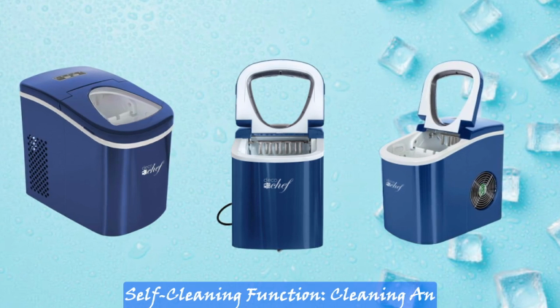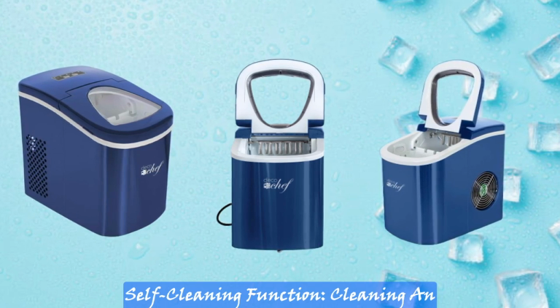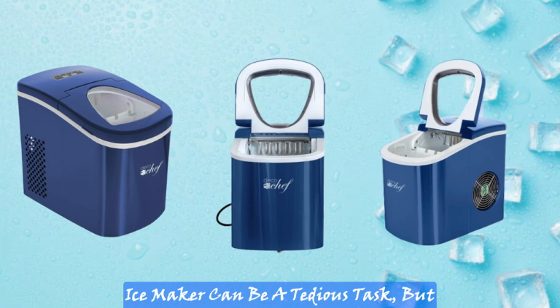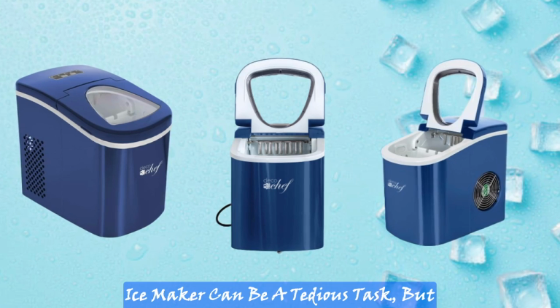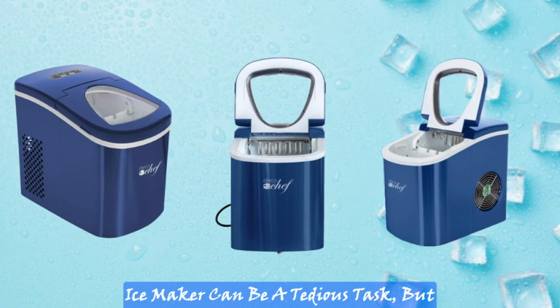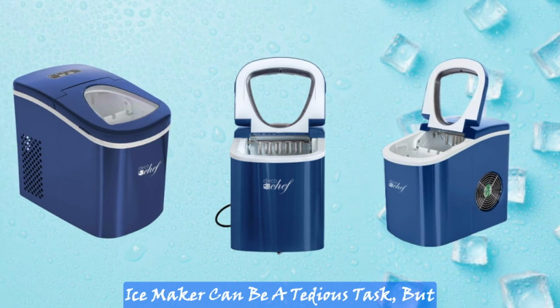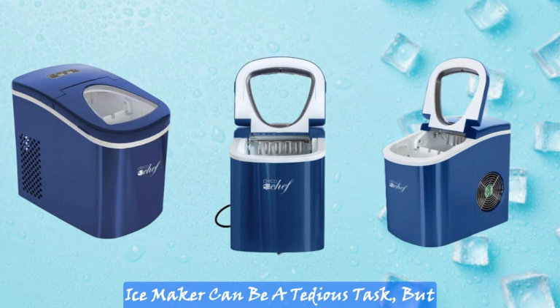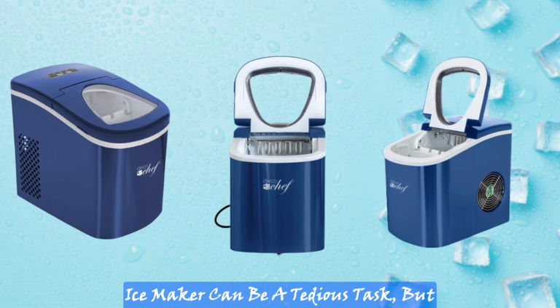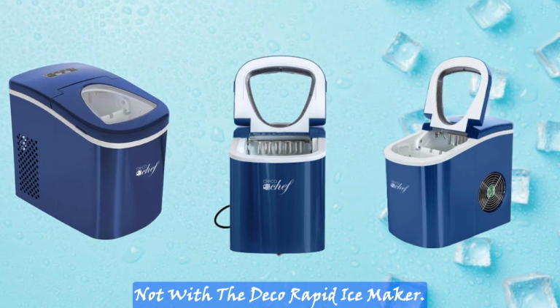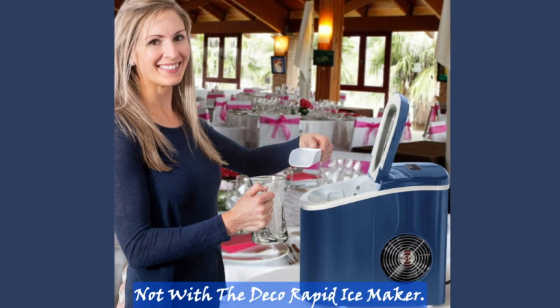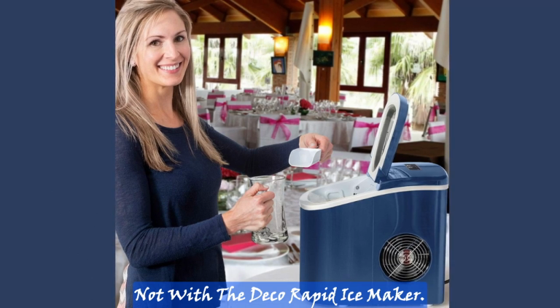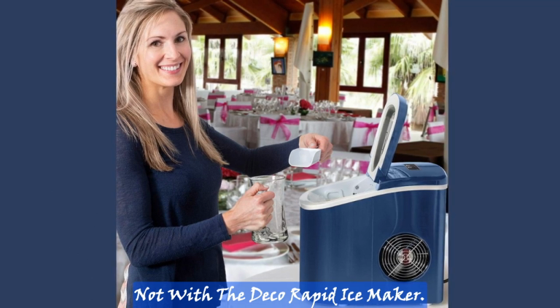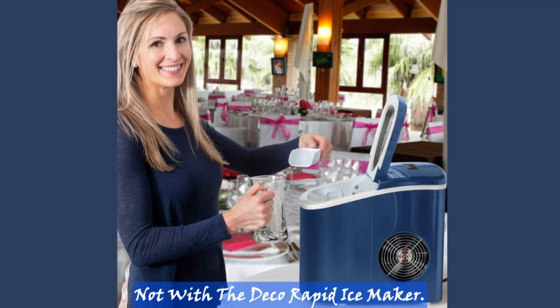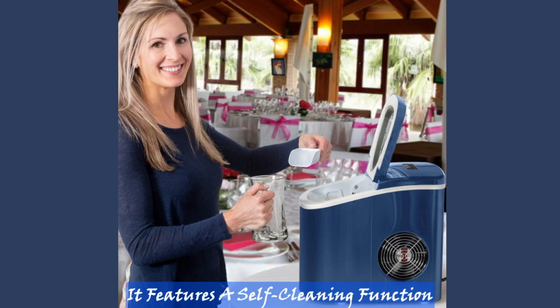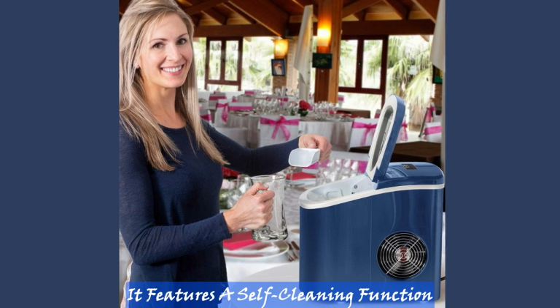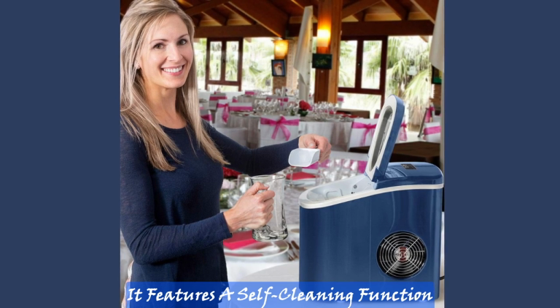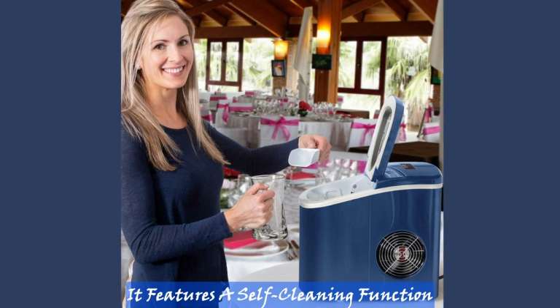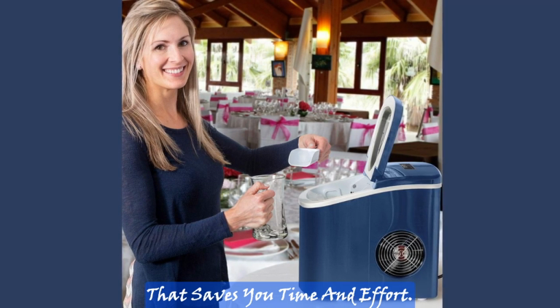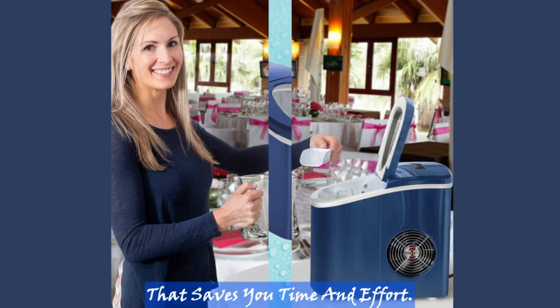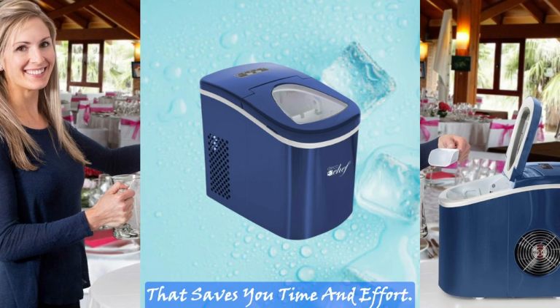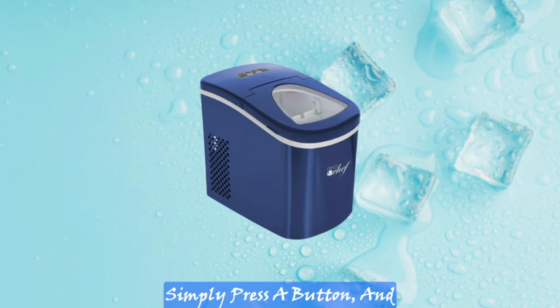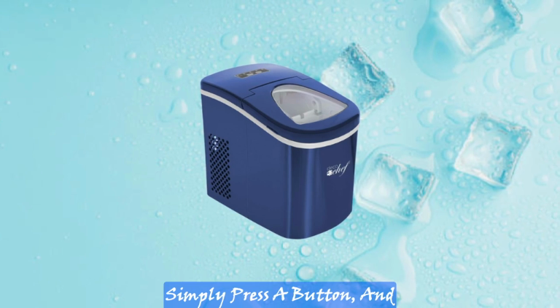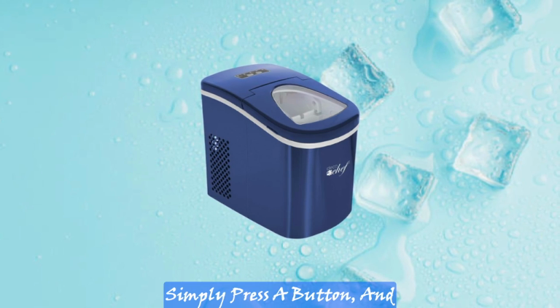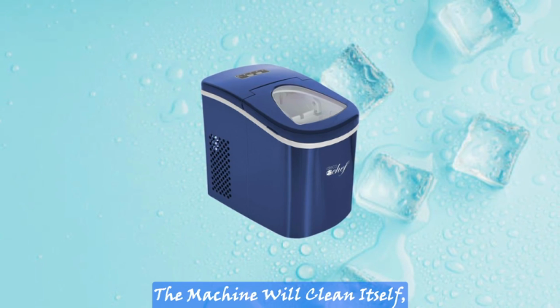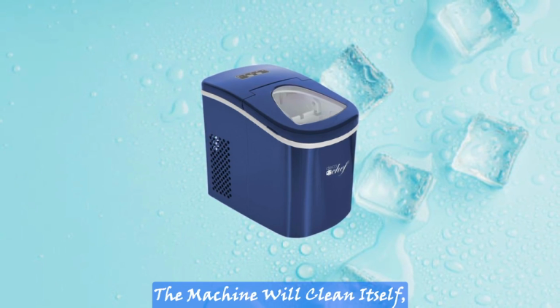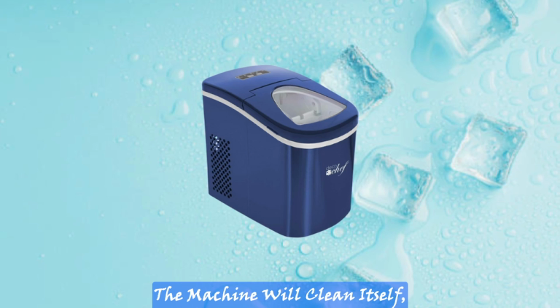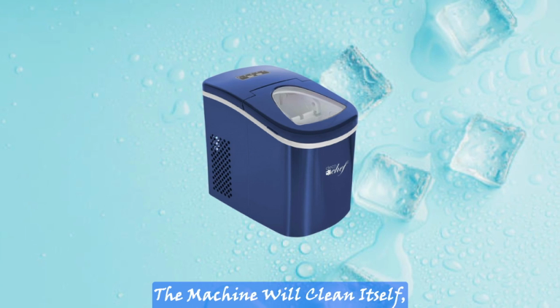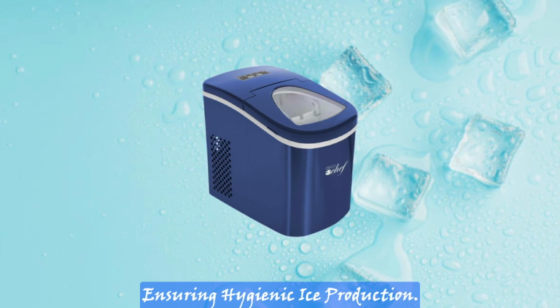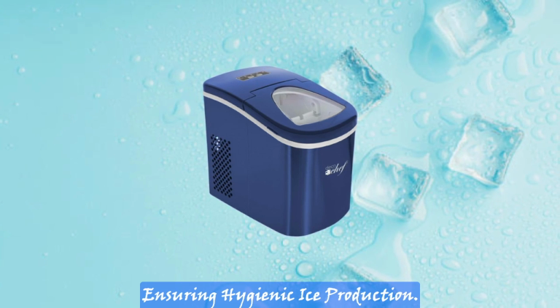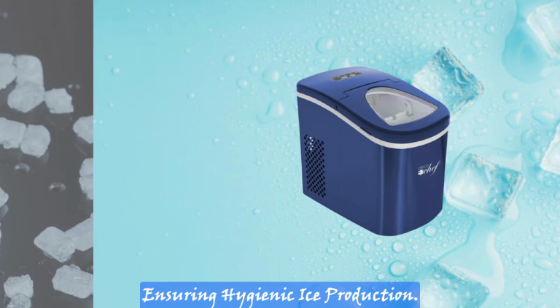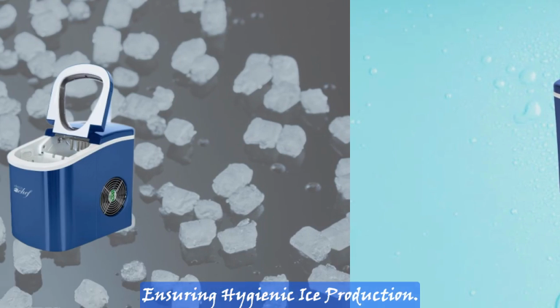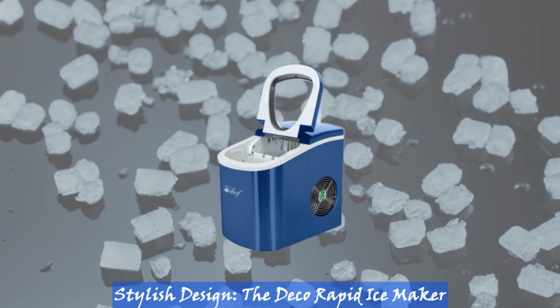Self-cleaning function. Cleaning an ice maker can be a tedious task, but not with the Deco Rapid Ice Maker. It features a self-cleaning function that saves you time and effort. Simply press a button and the machine will clean itself, ensuring hygienic ice production.